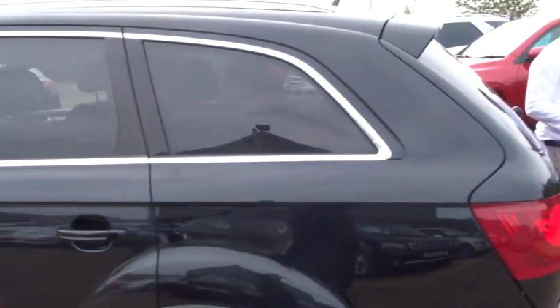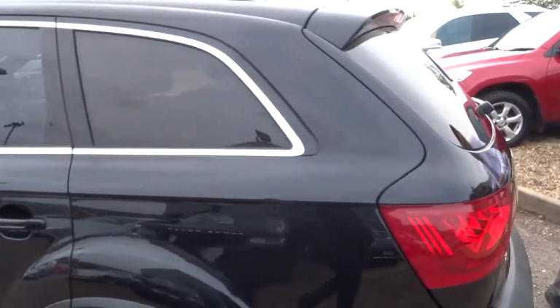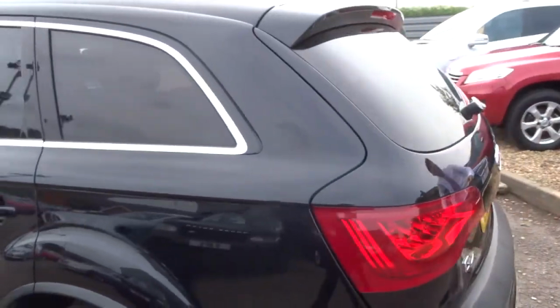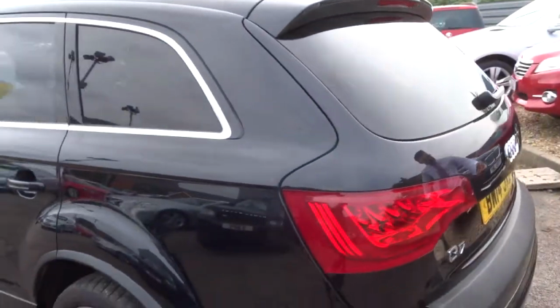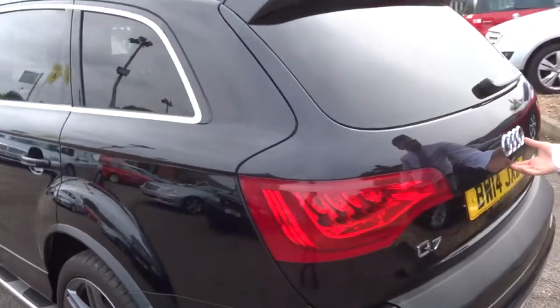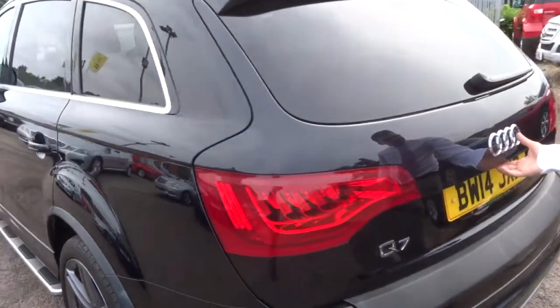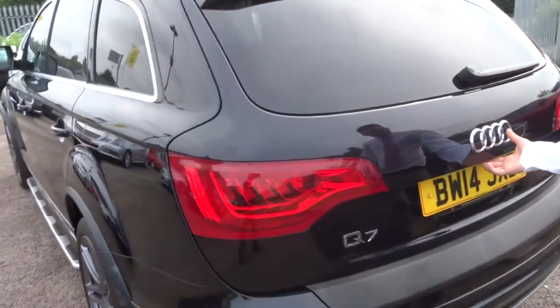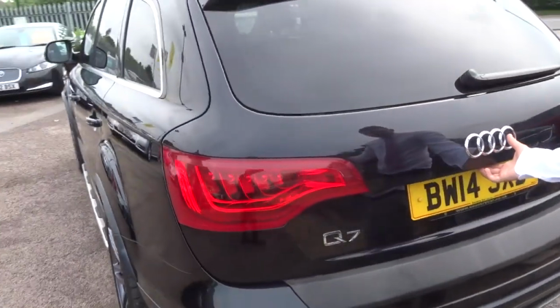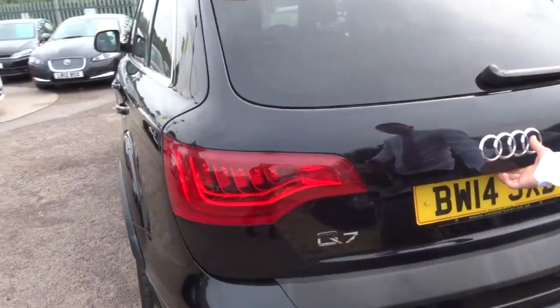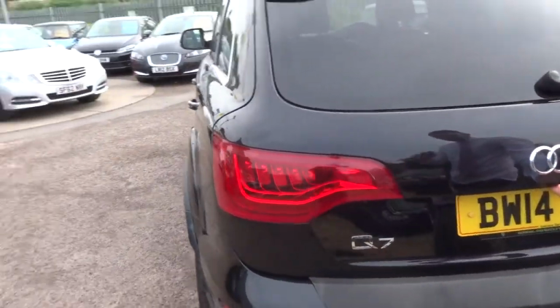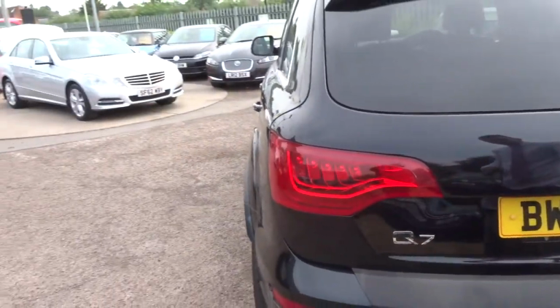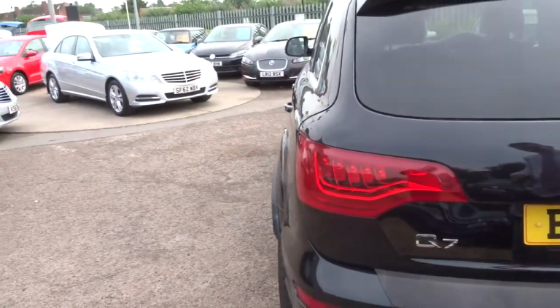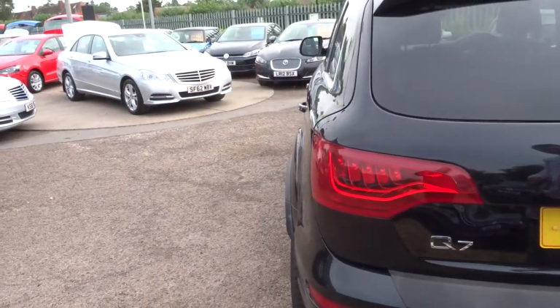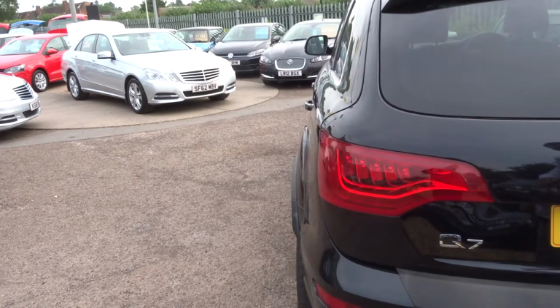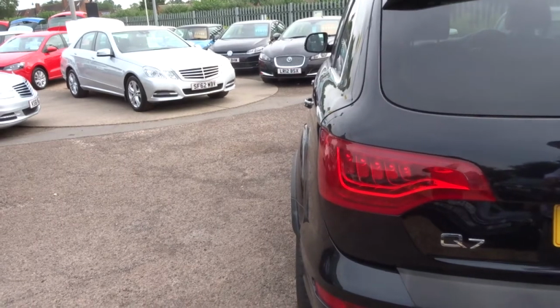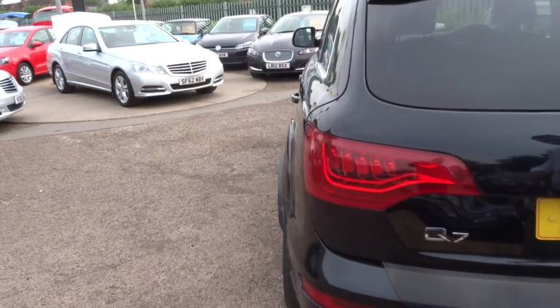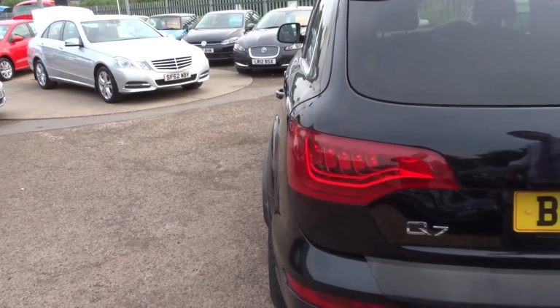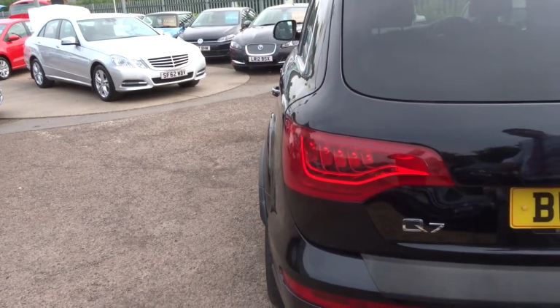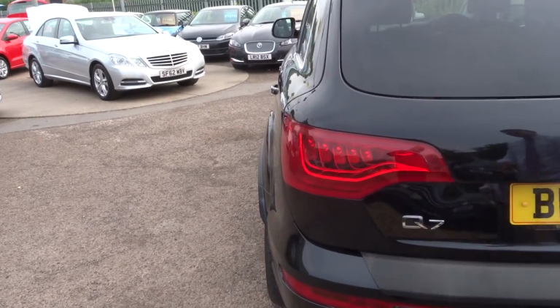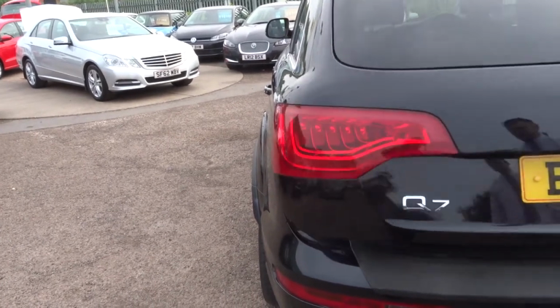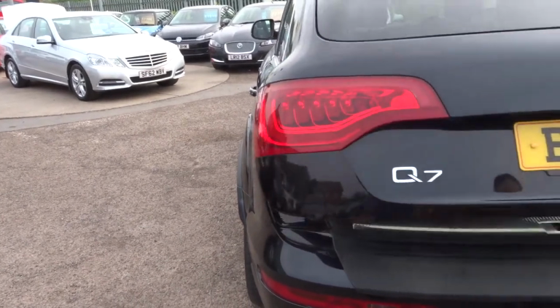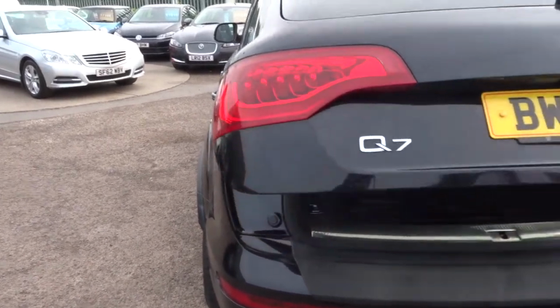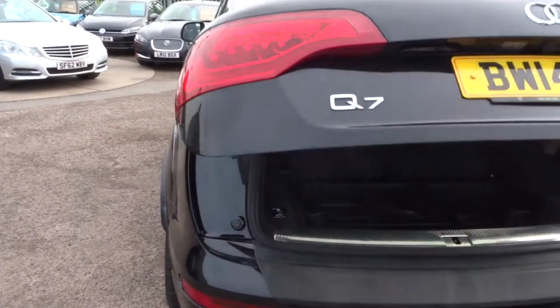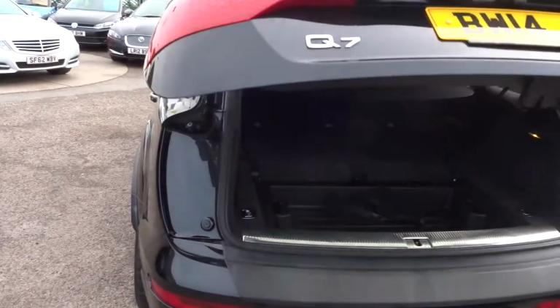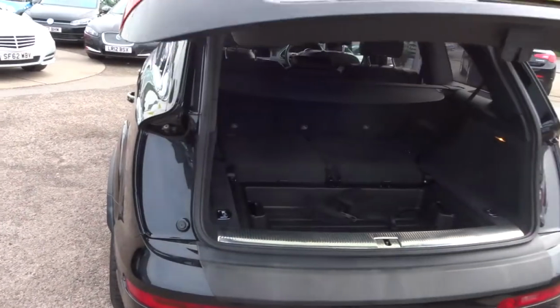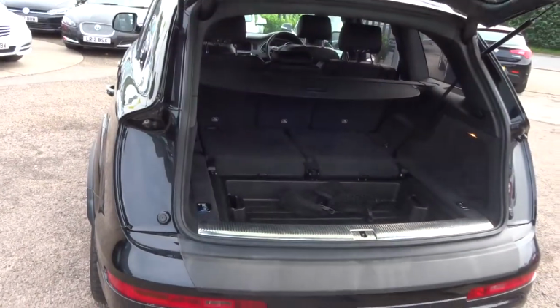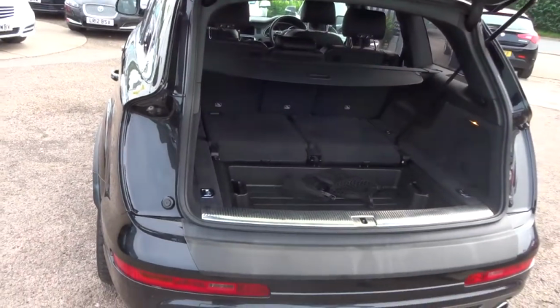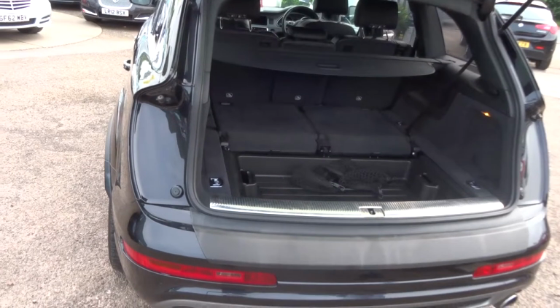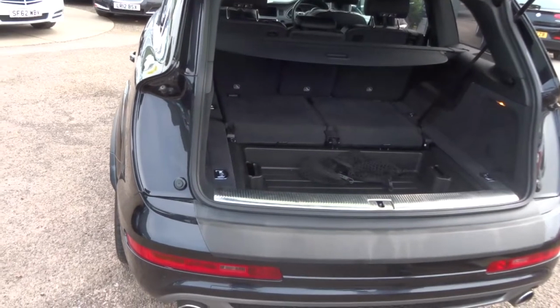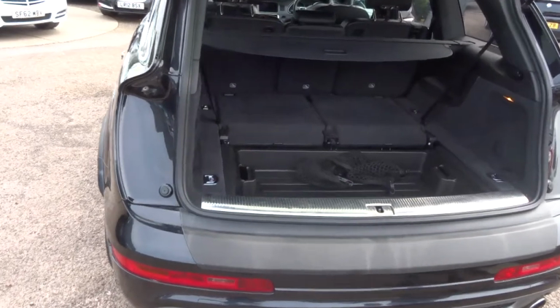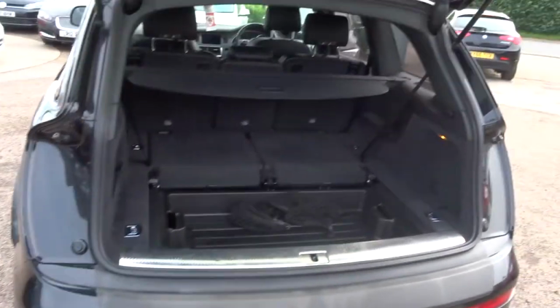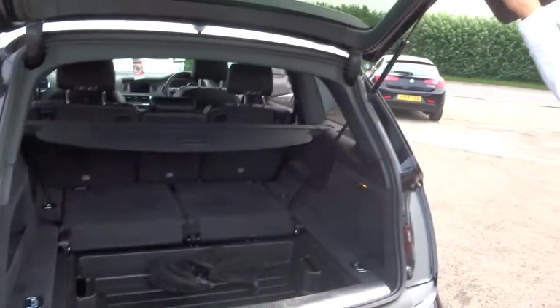As I said, it is an electric tailgate so you can use the key, or there's a button inside, or you can use the button here. Just press it once and it will open for you. Then there's a button just here to close it again.